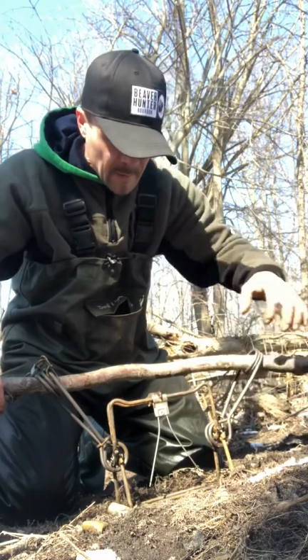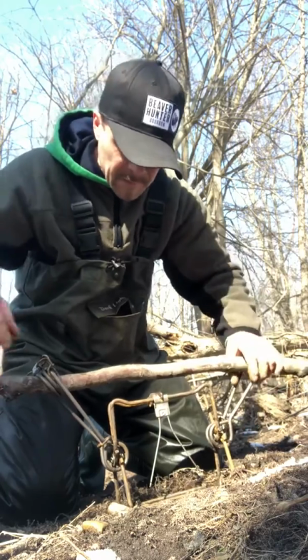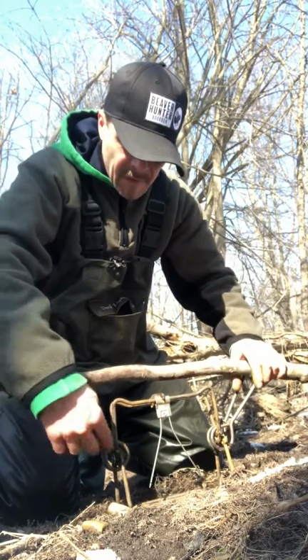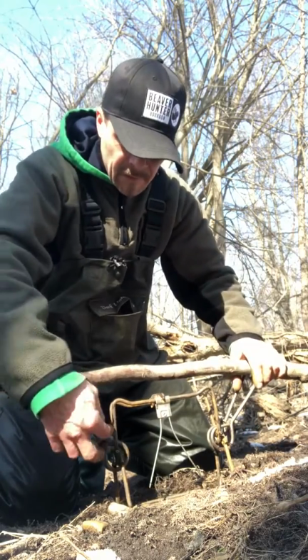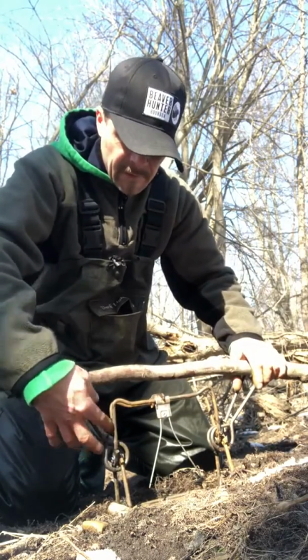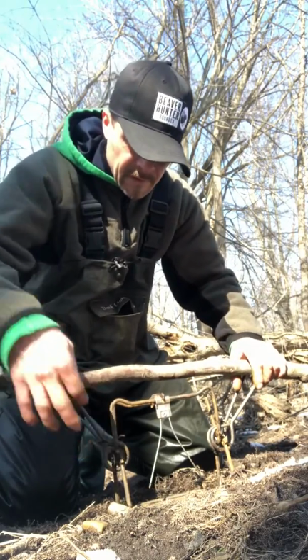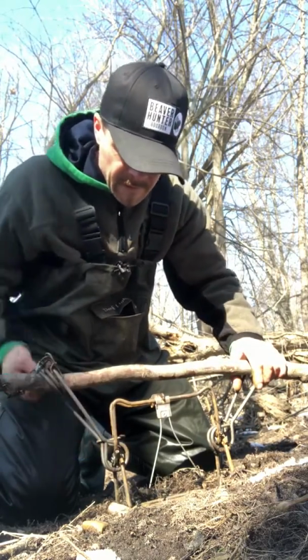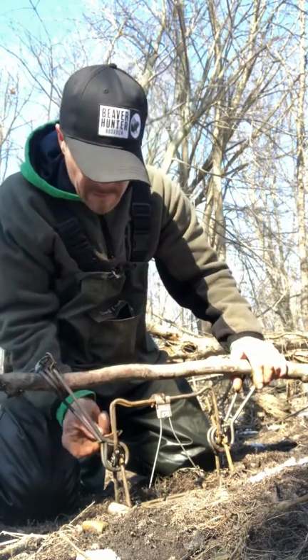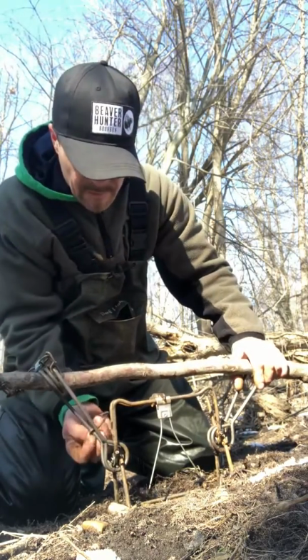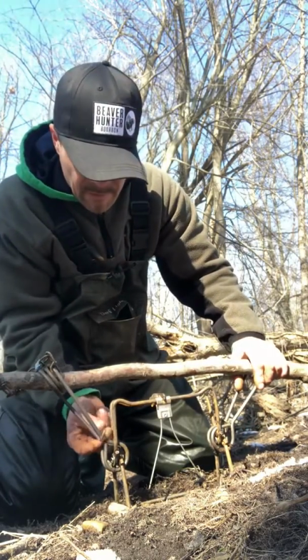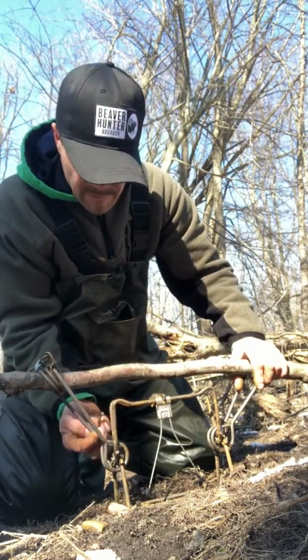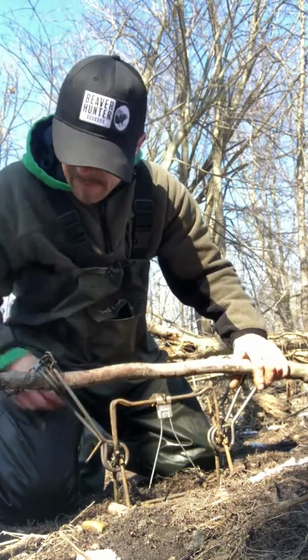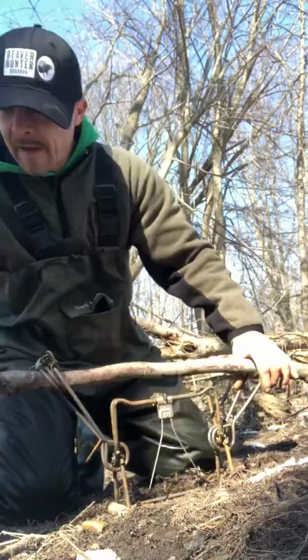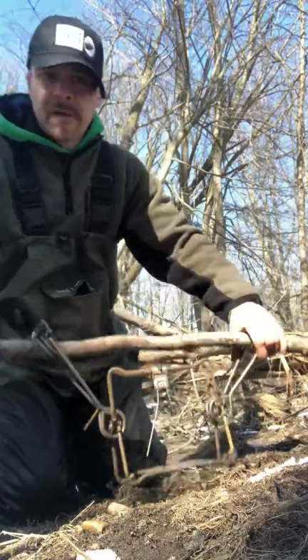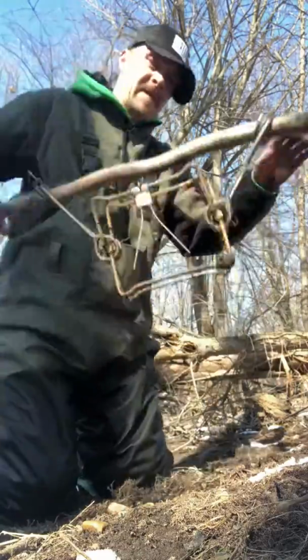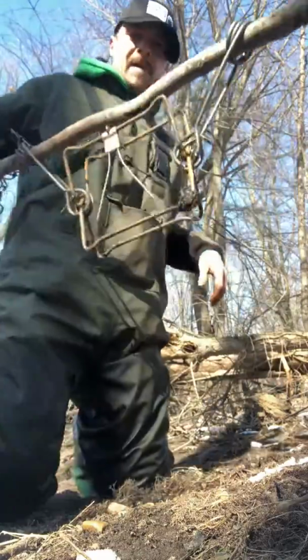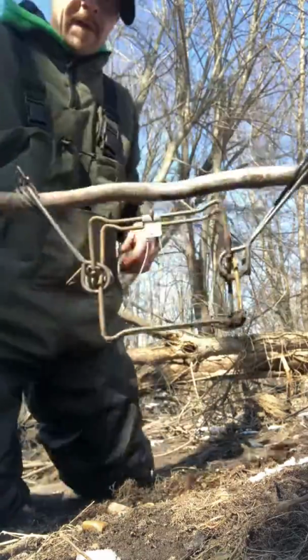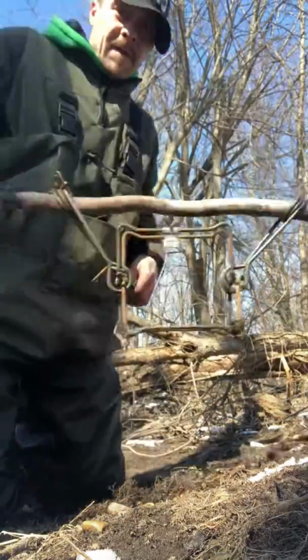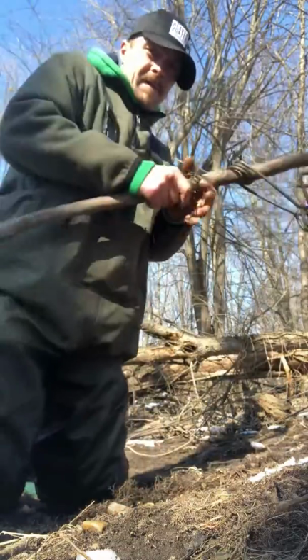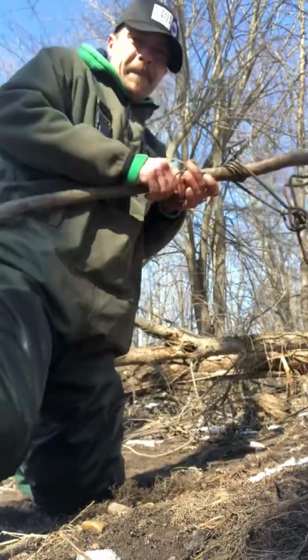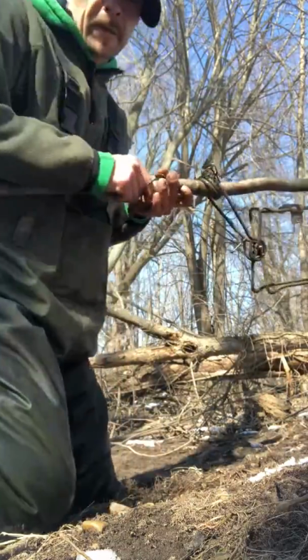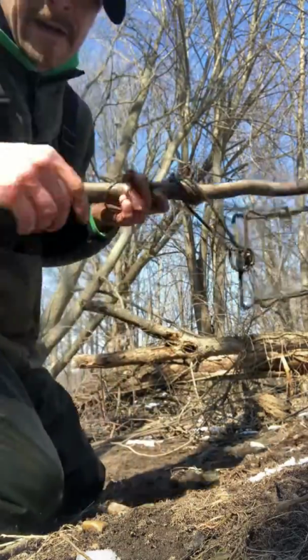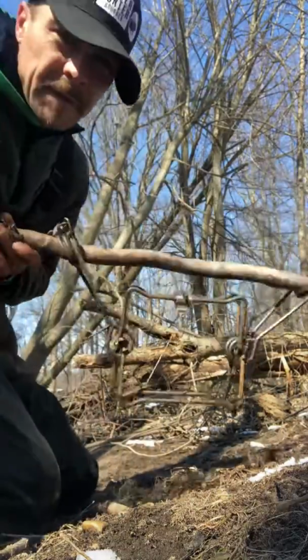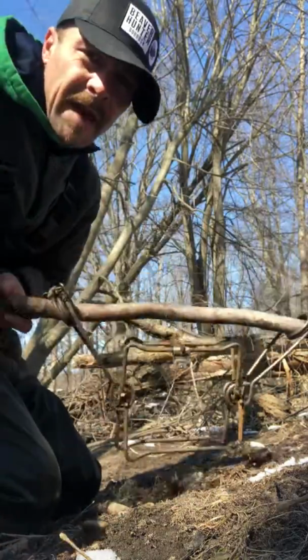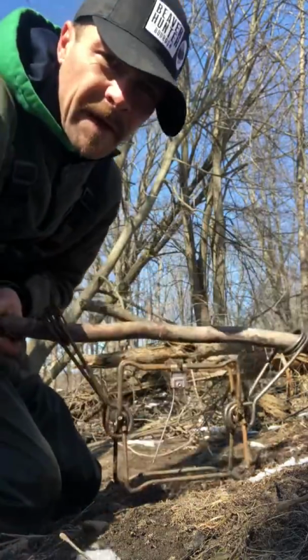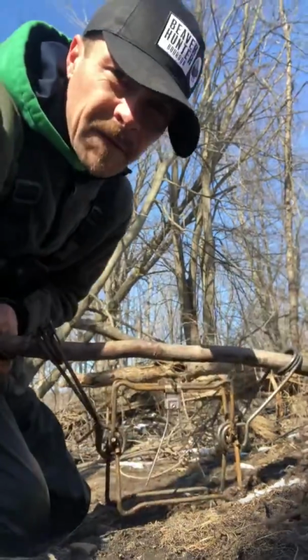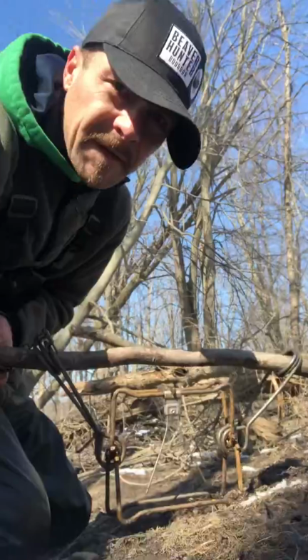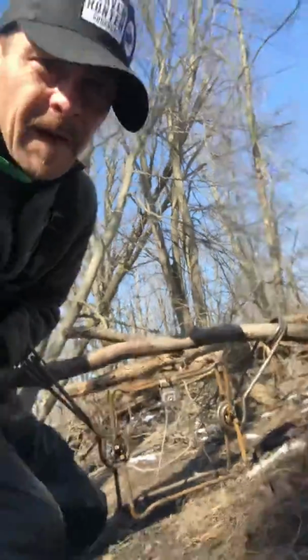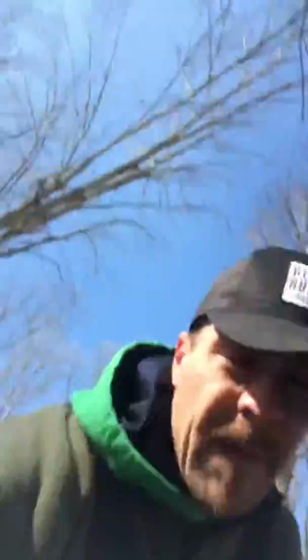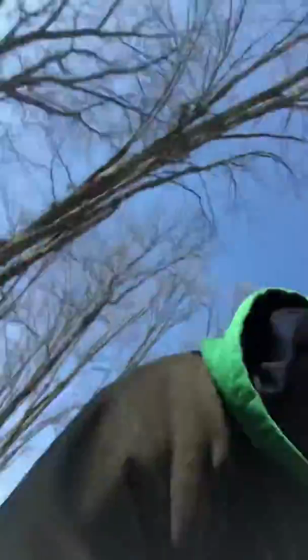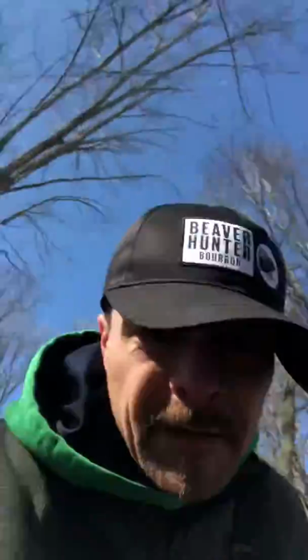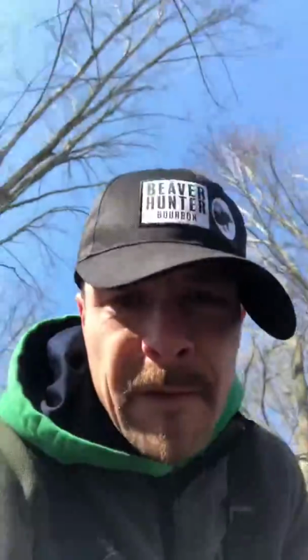Flip these dogs over — I love it. All right, she's live. I think I can flip this camera back around, so I'm gonna have to stop and start a different one.